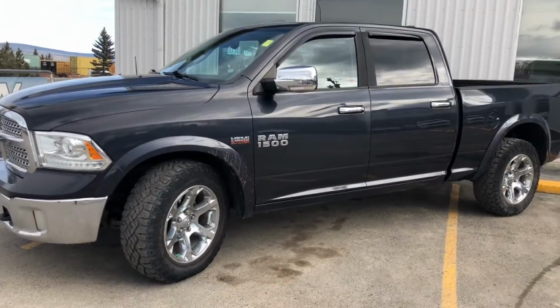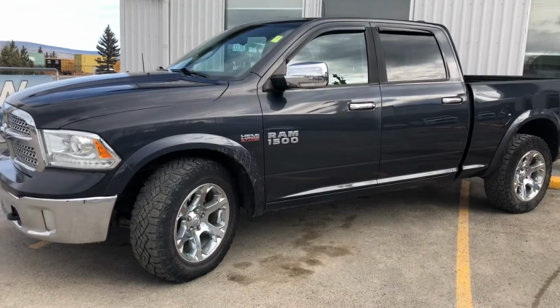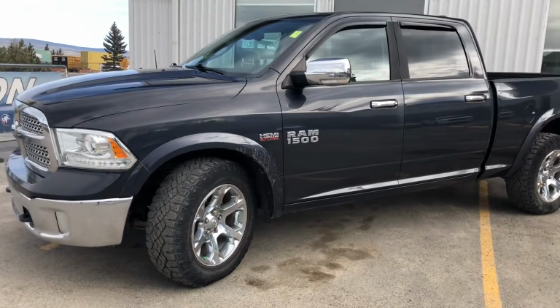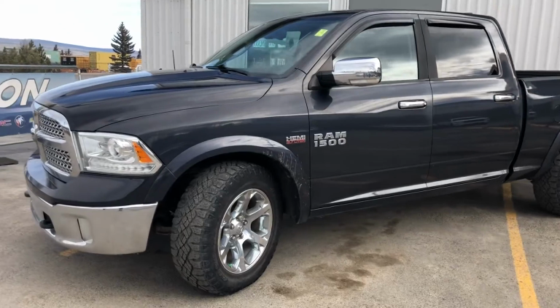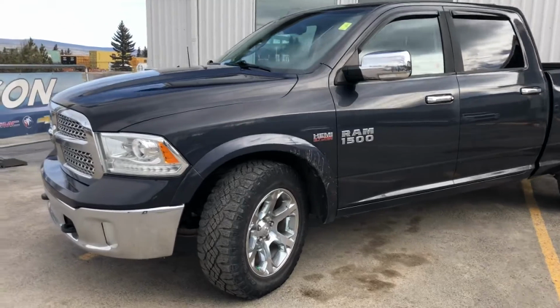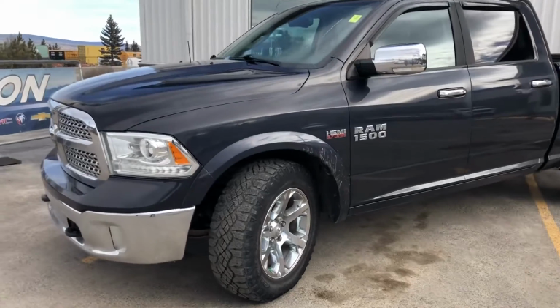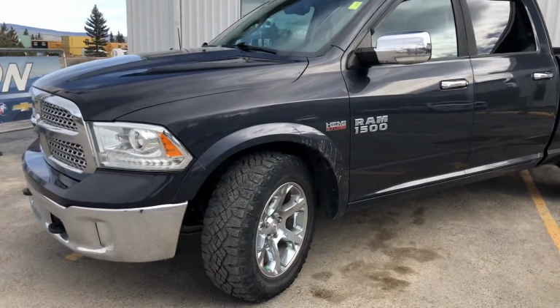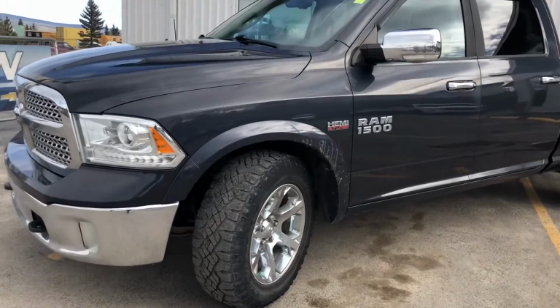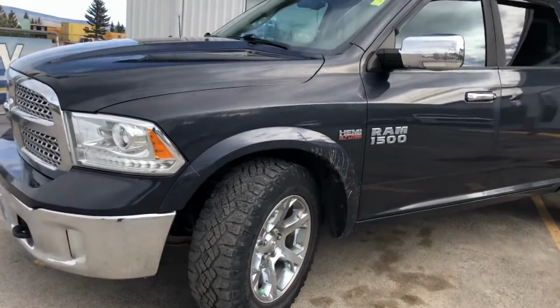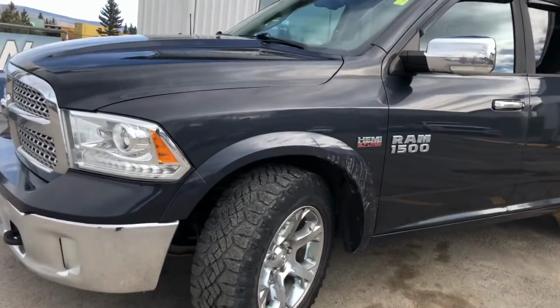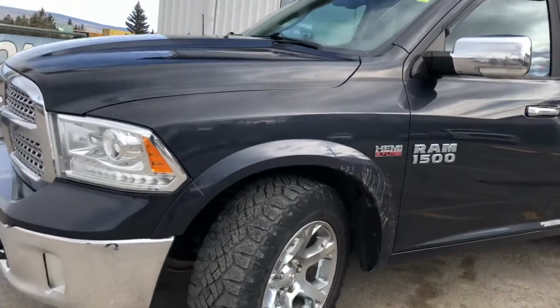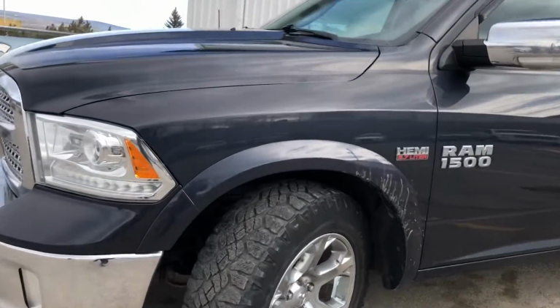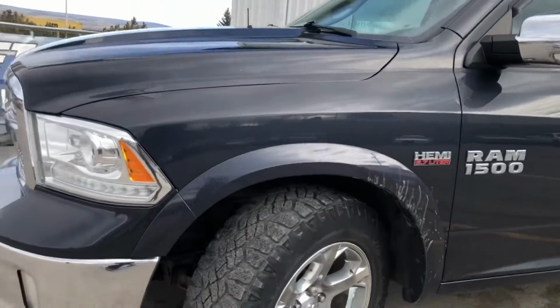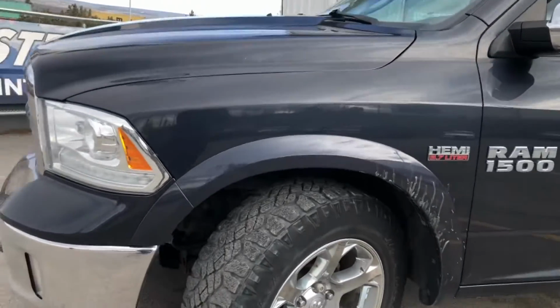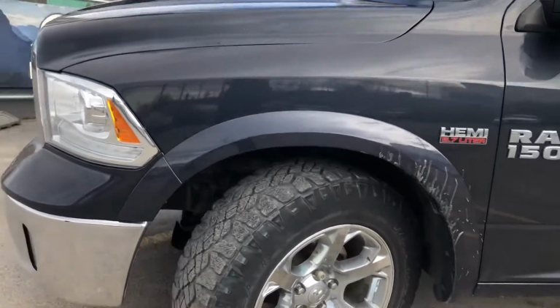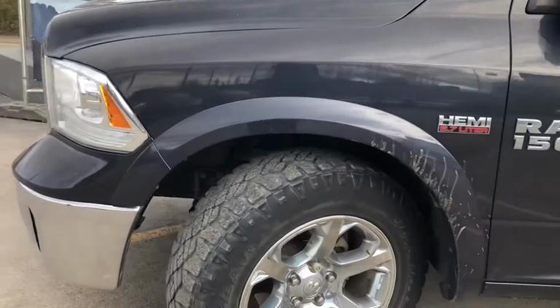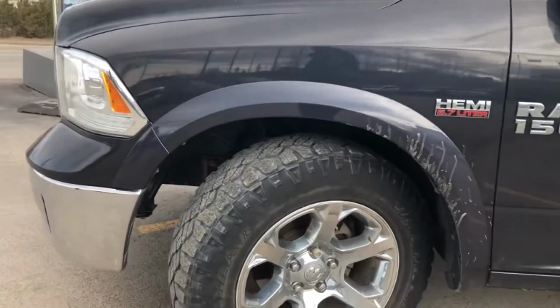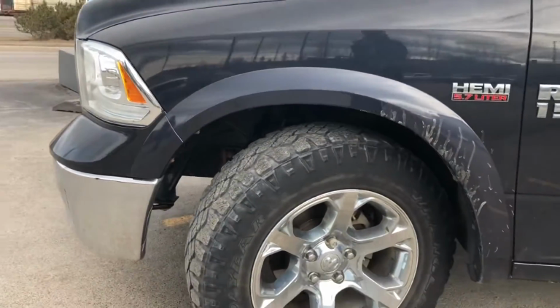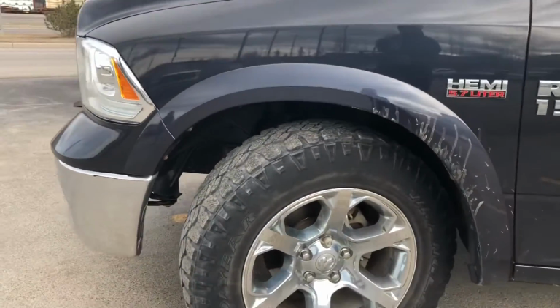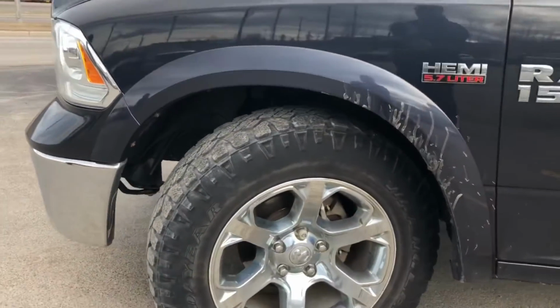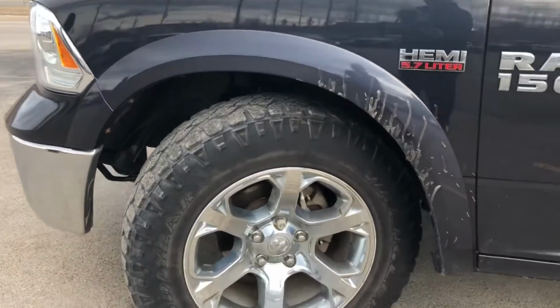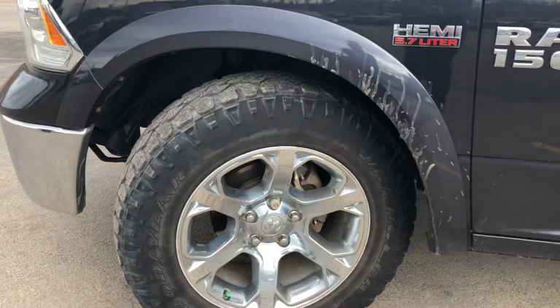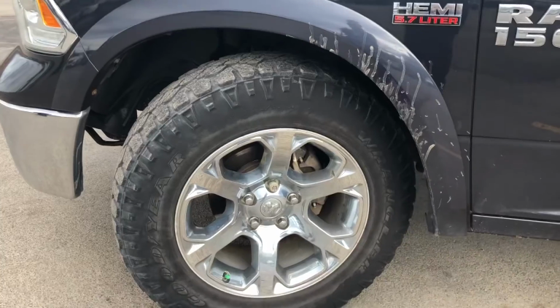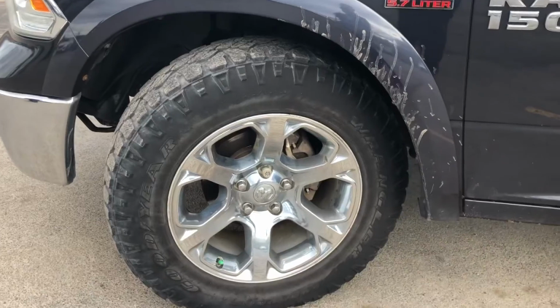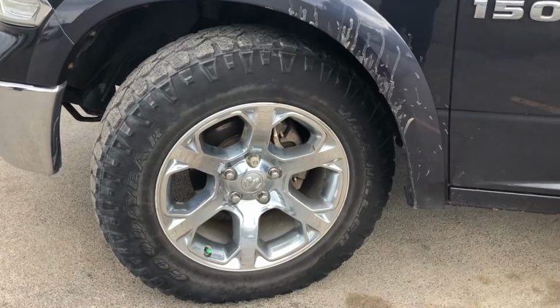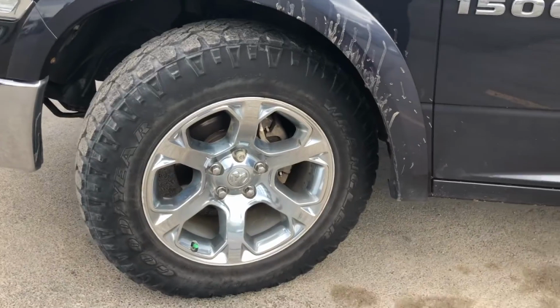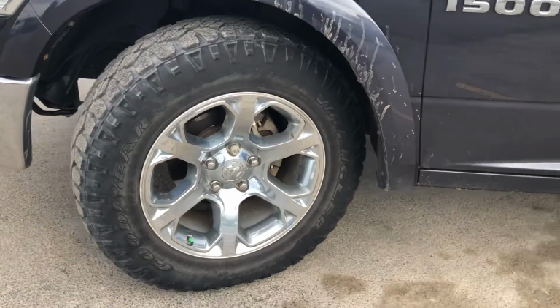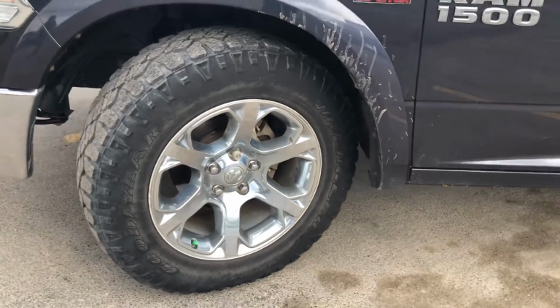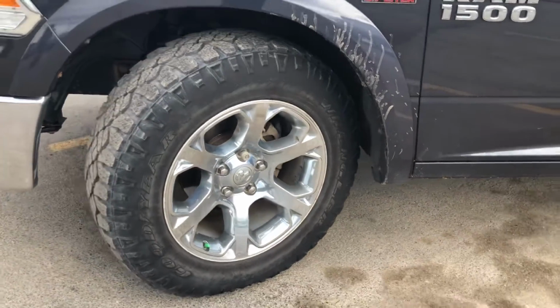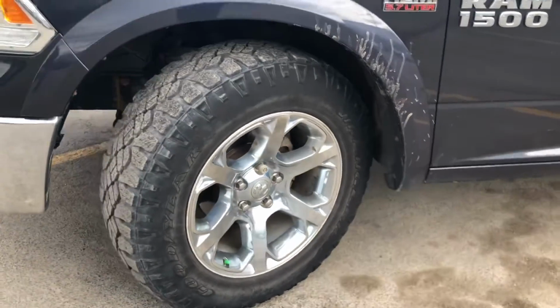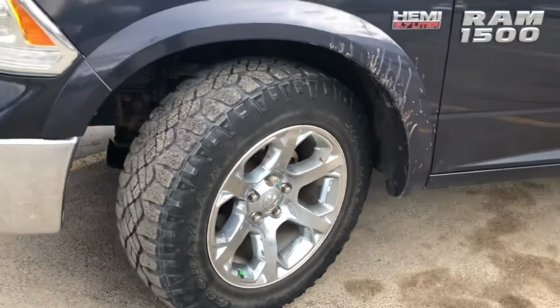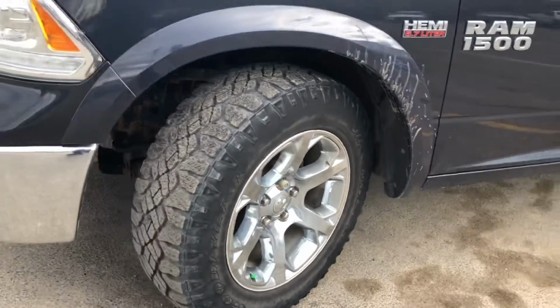Starting on that front driver side, looking at those nice upgraded Goodyear Wrangler Dura-Trax with aluminum rim.